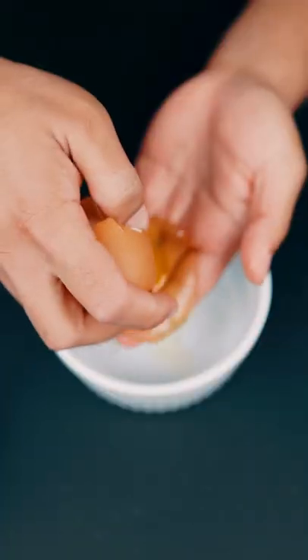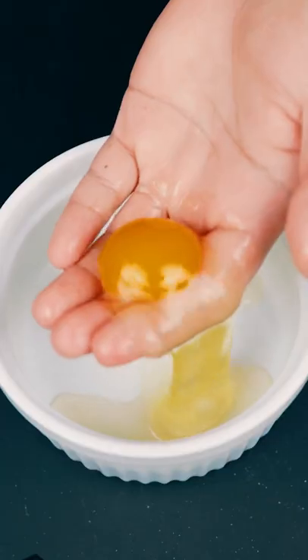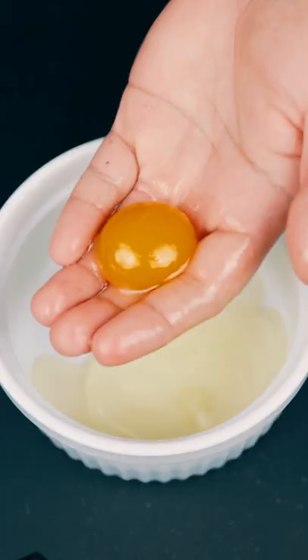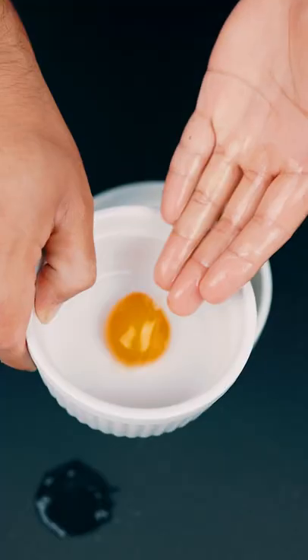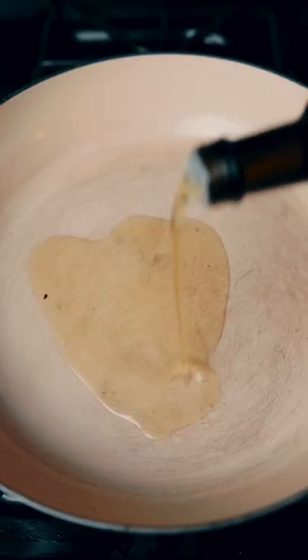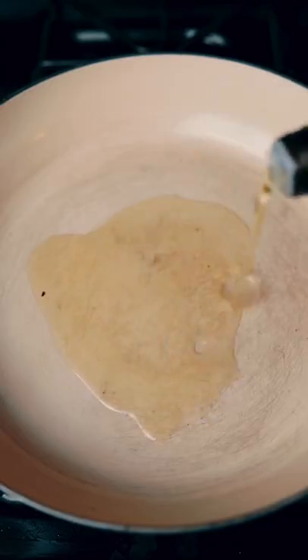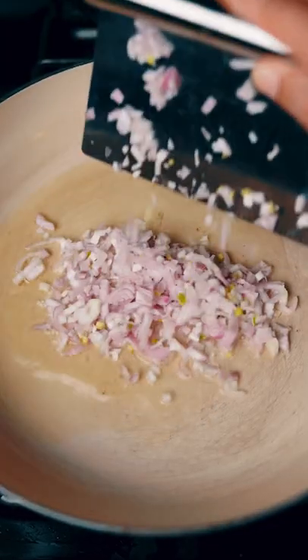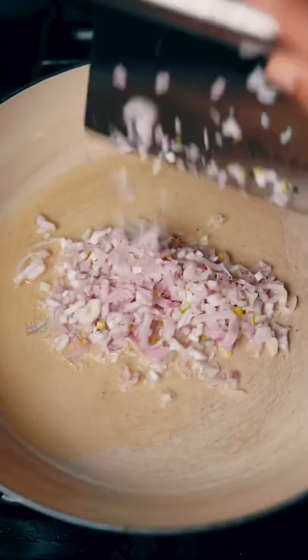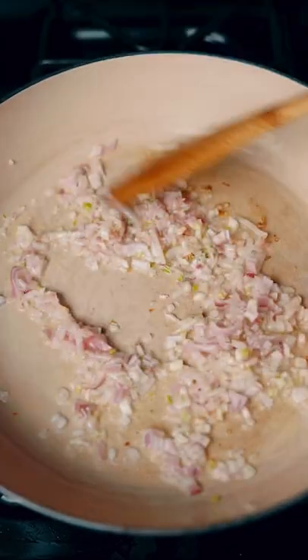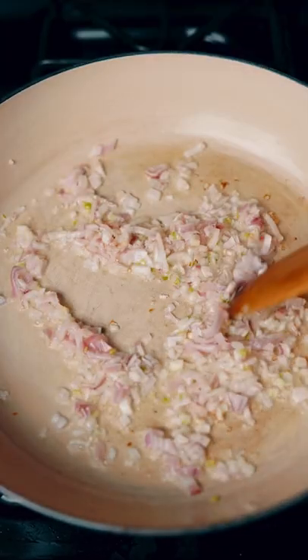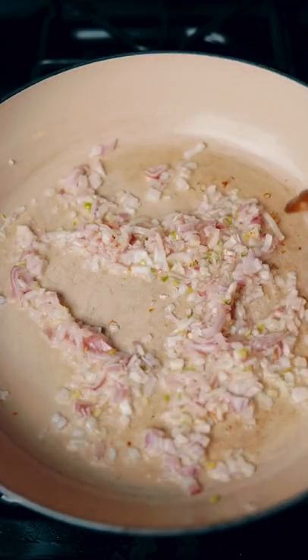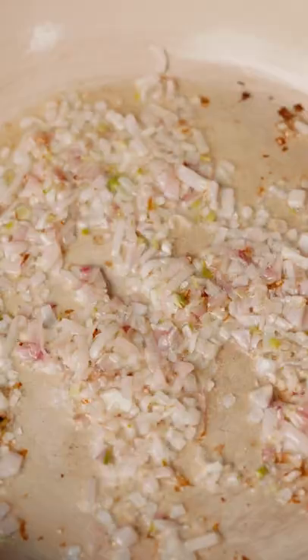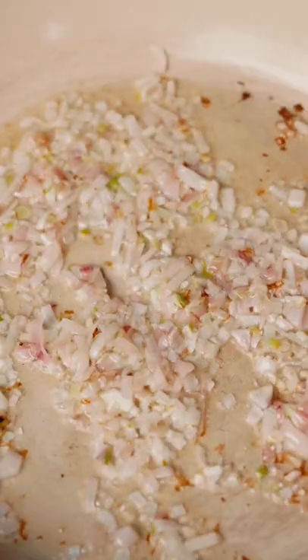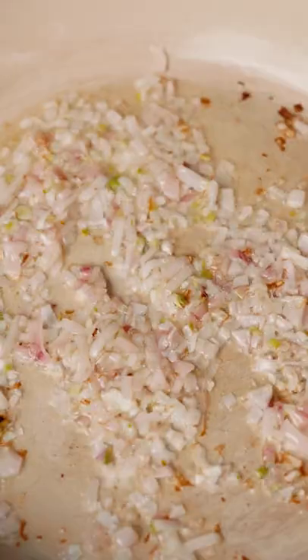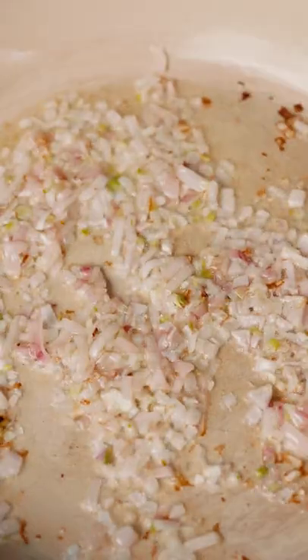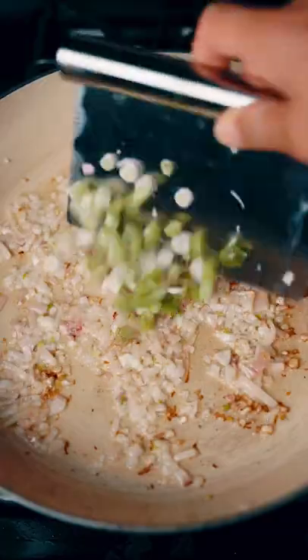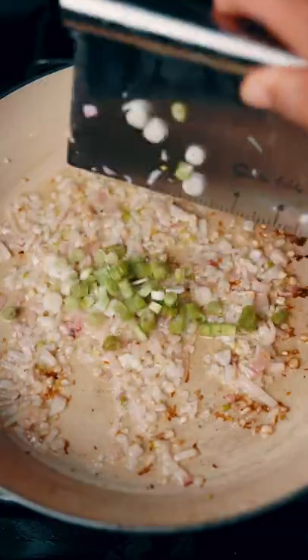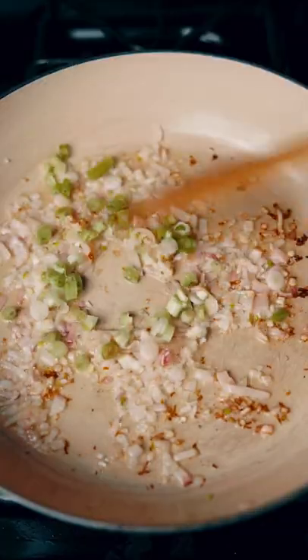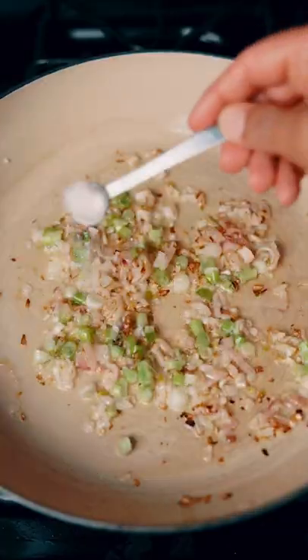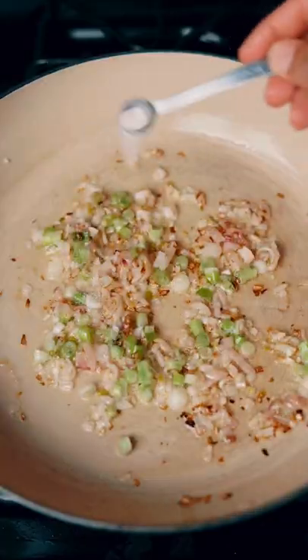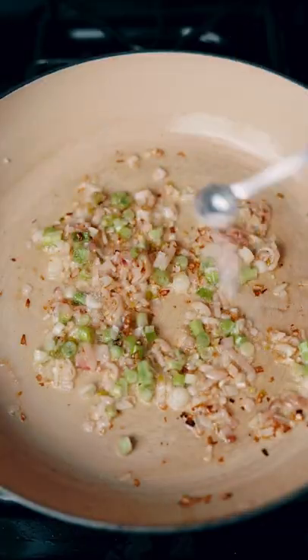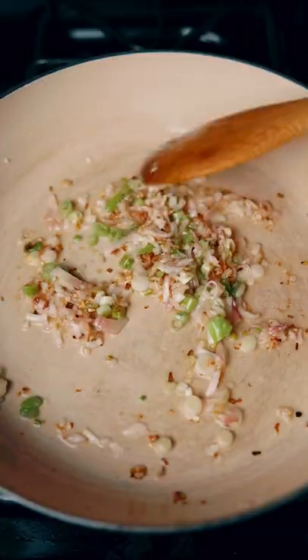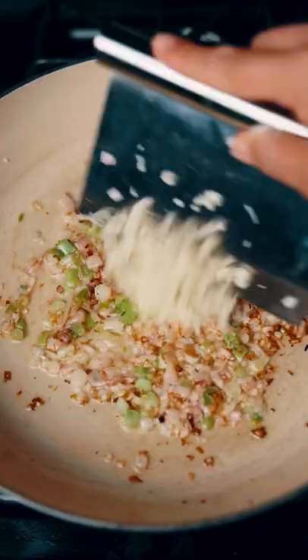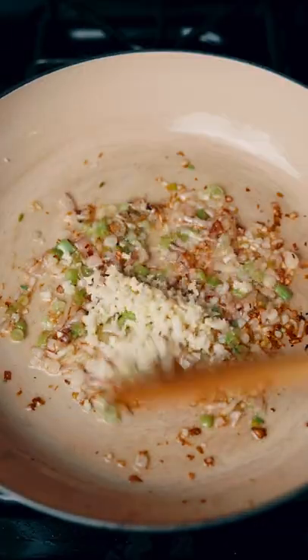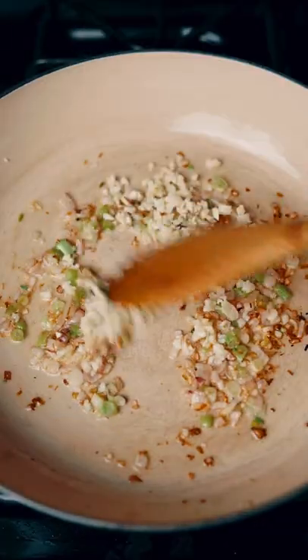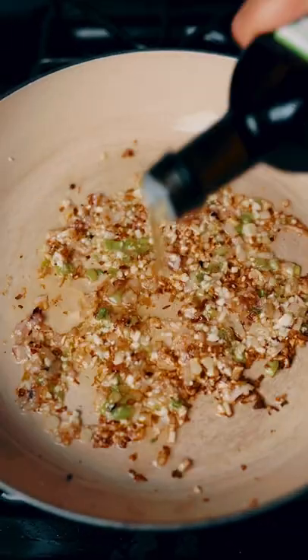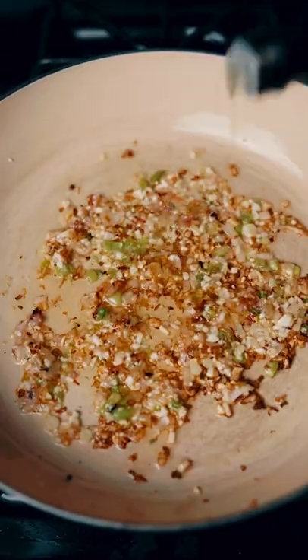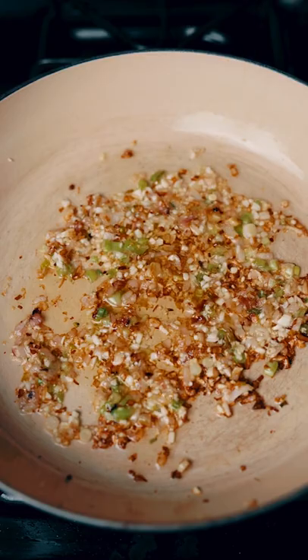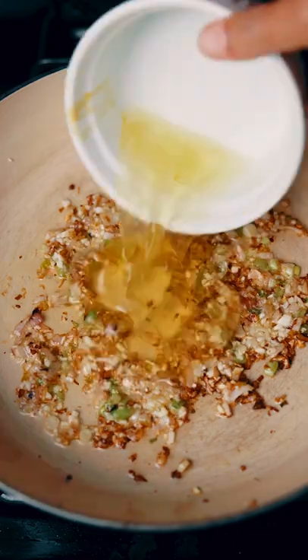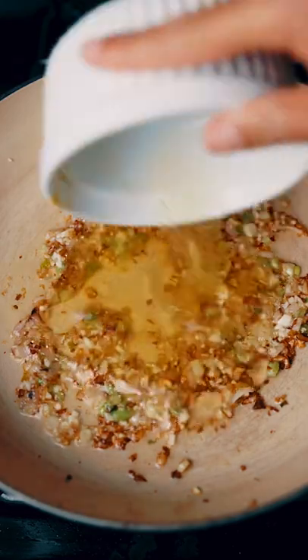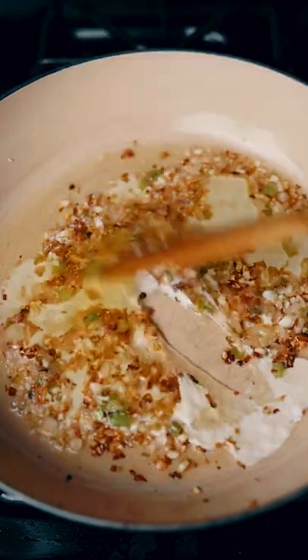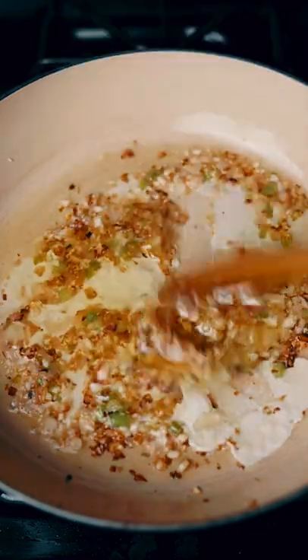Separate egg yolks from the whites and save them for later. Cook shallots in some oil on a medium to low heat until translucent, then add the bottom part of a green onion and cook for about three minutes. Add in some minced garlic and cook until brown, then add the egg whites and scramble them.